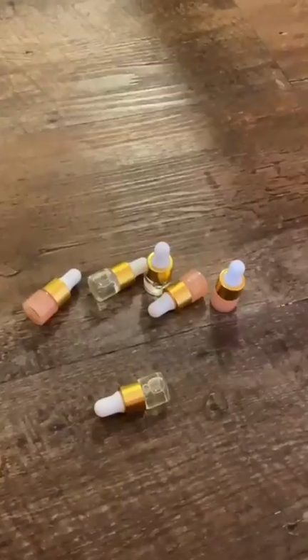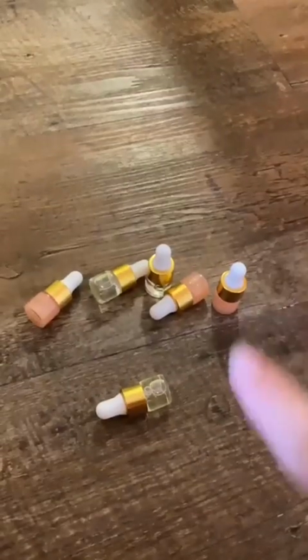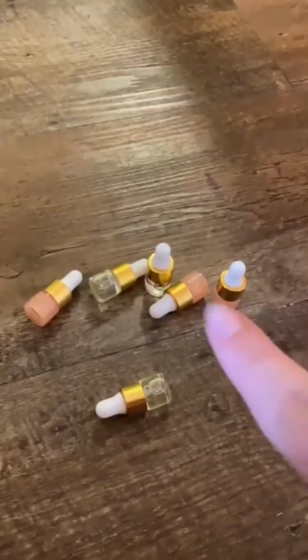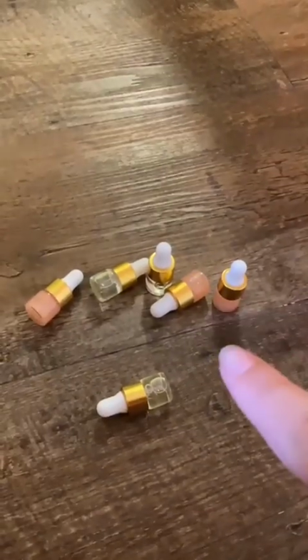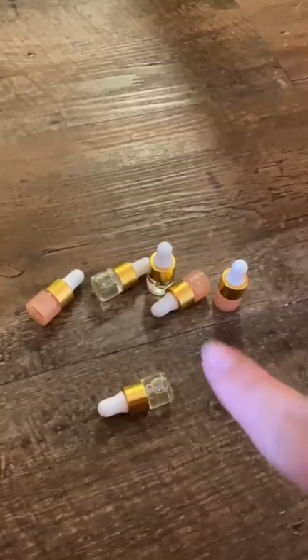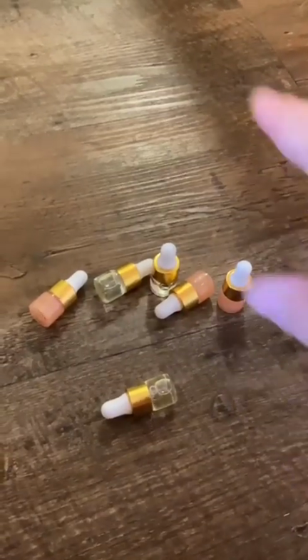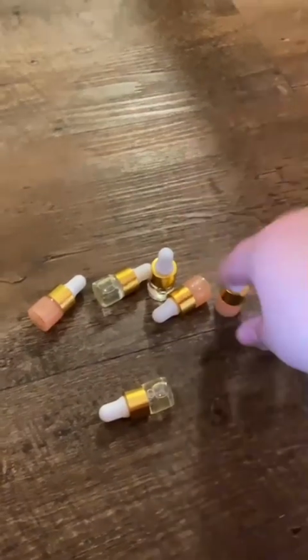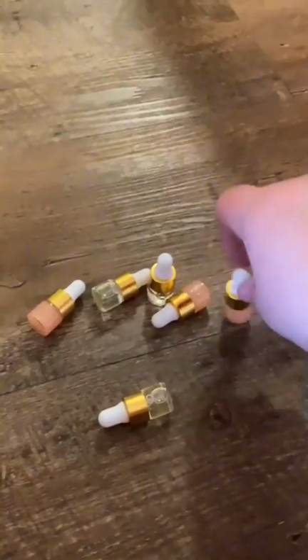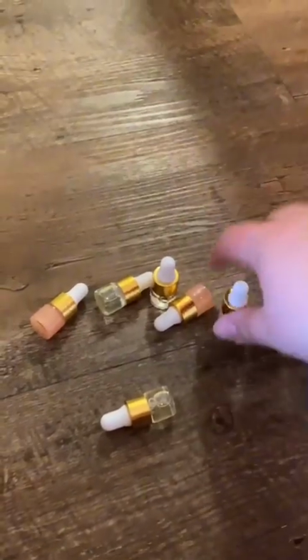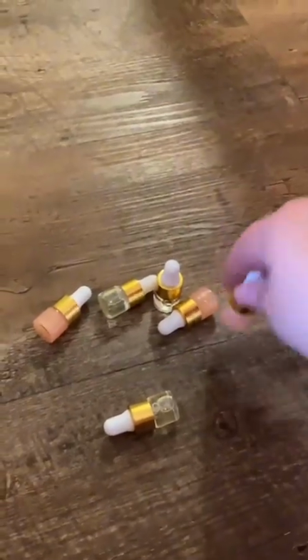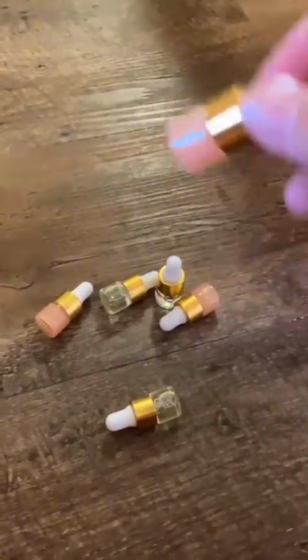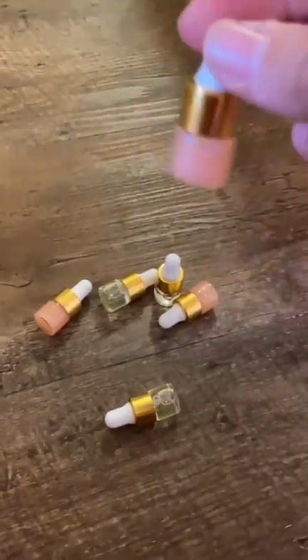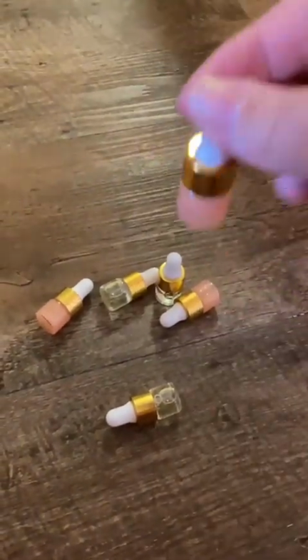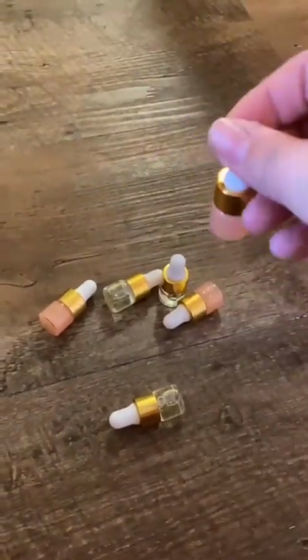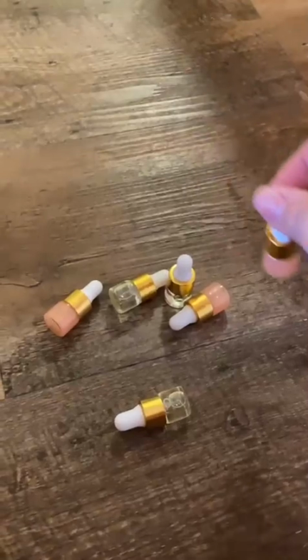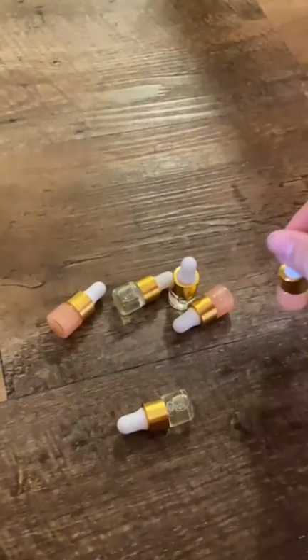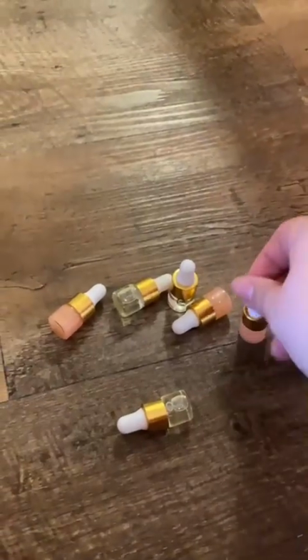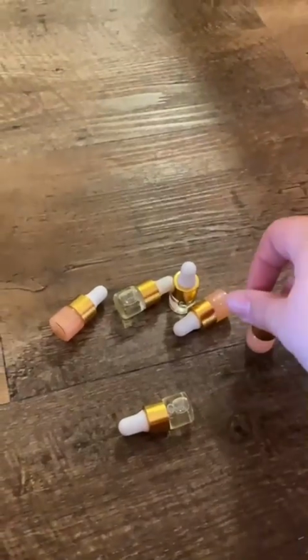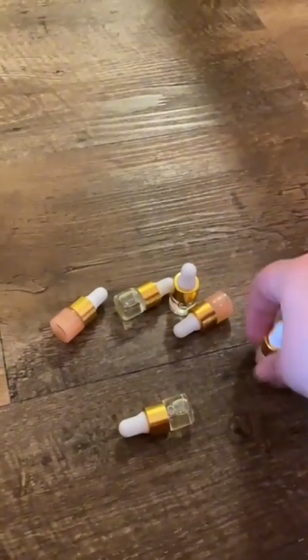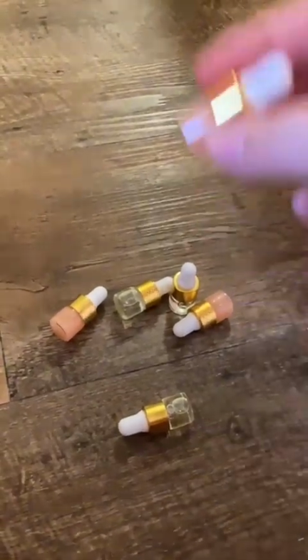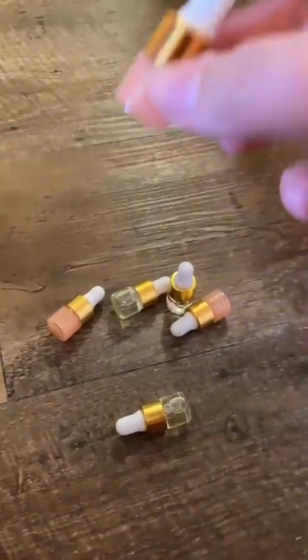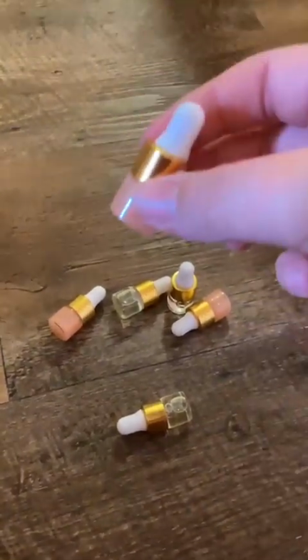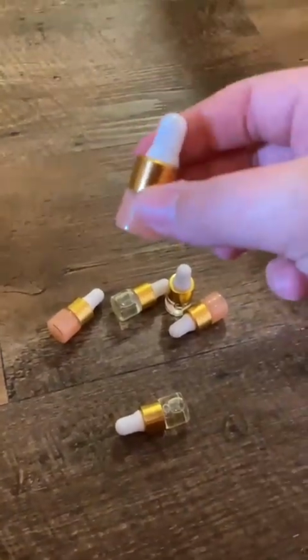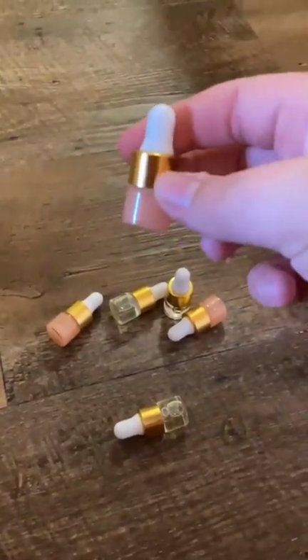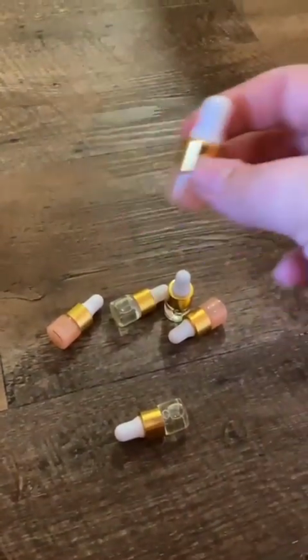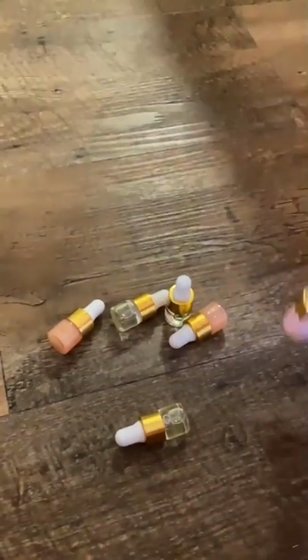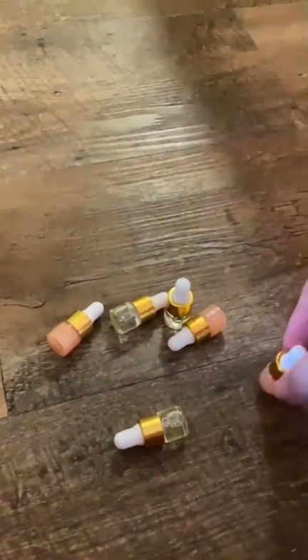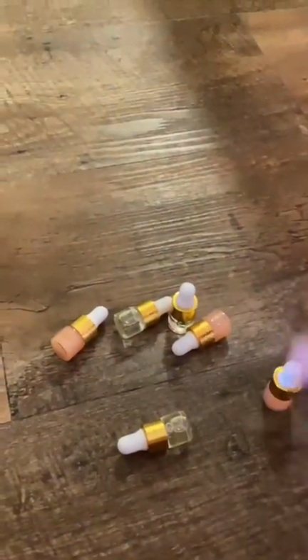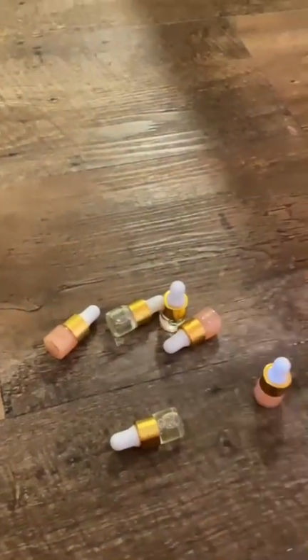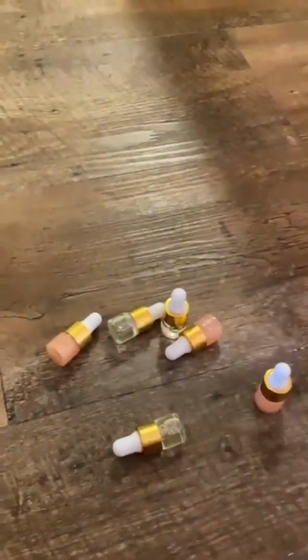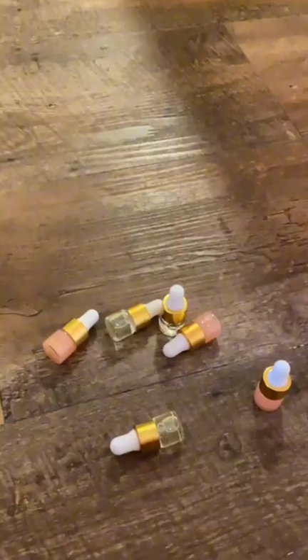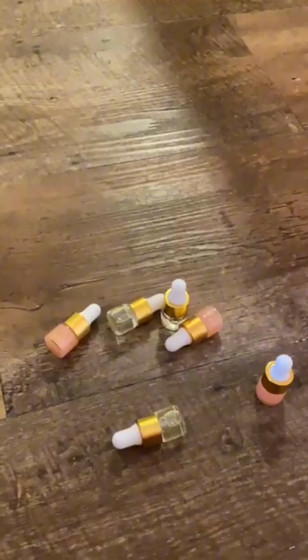Okay, sorry for zooming in on this, but look how cute these little mini droppers are. They're from Amazon. But look how cute they are. Okay, let's get back to the video.